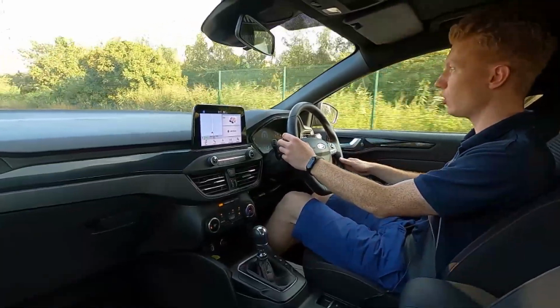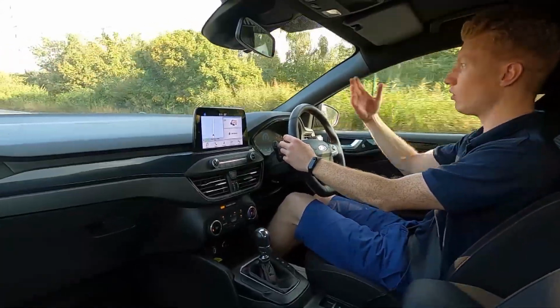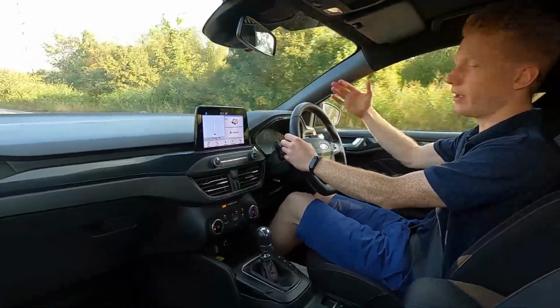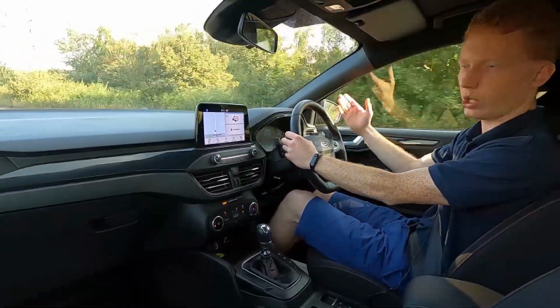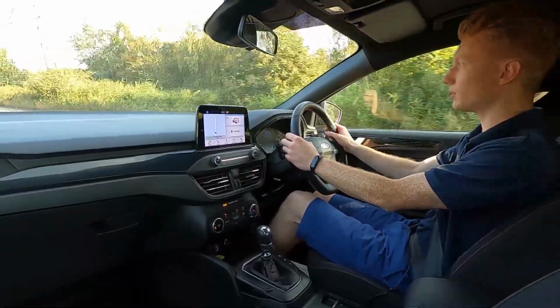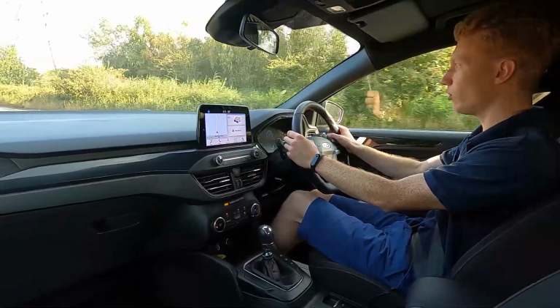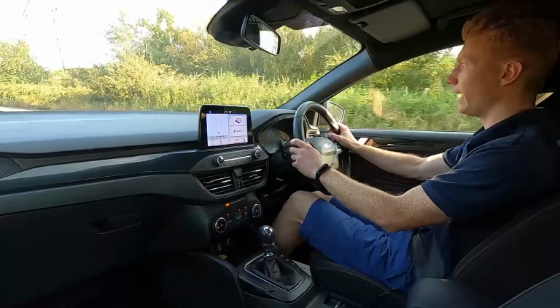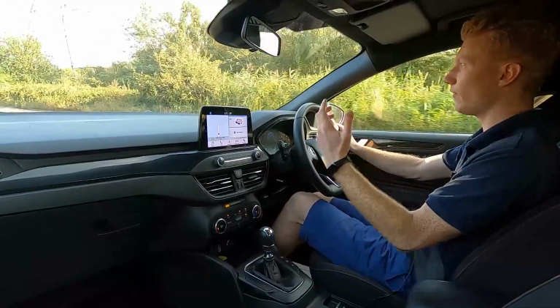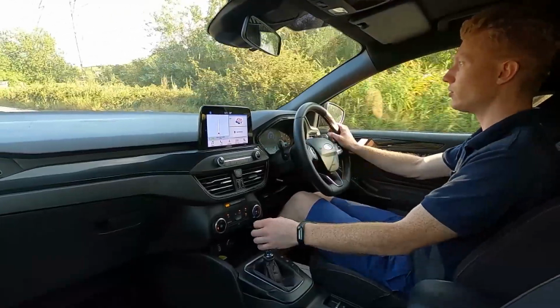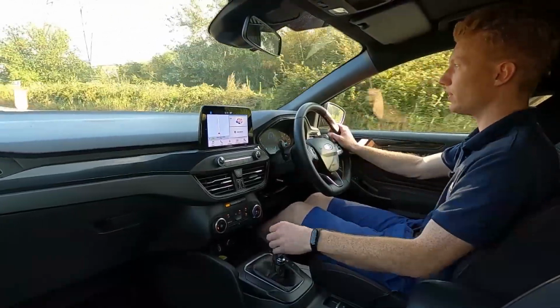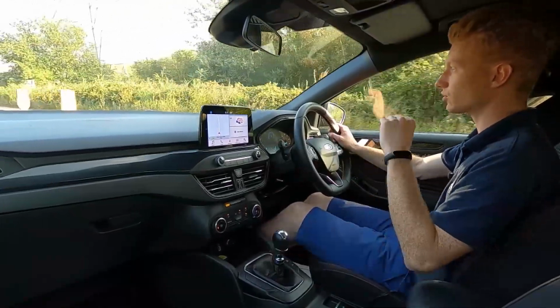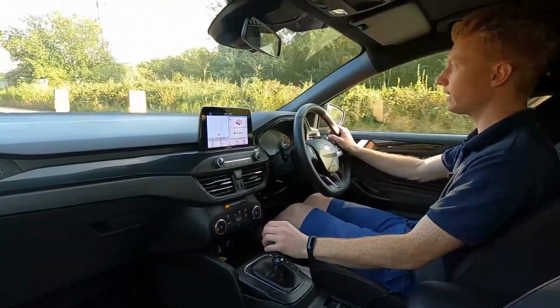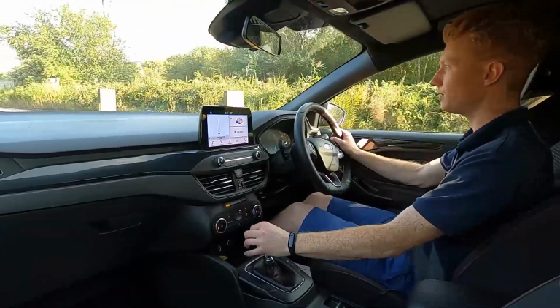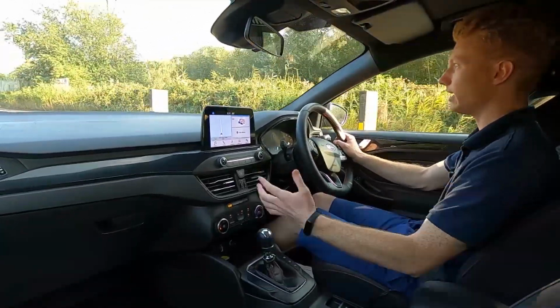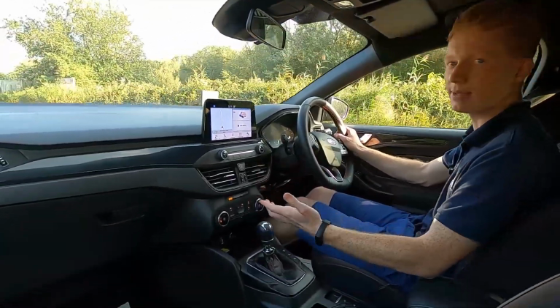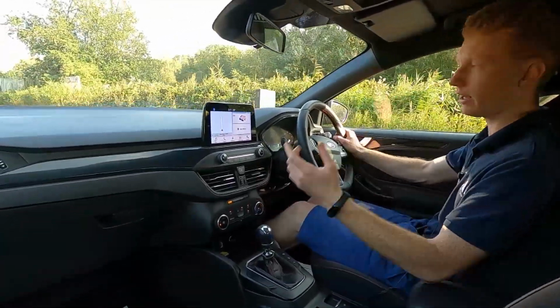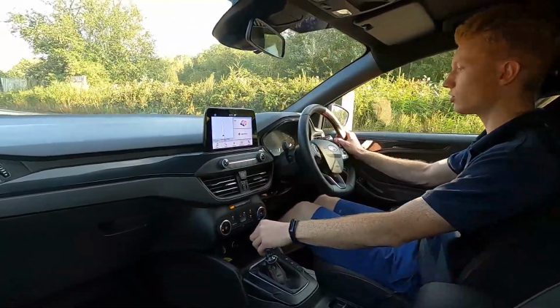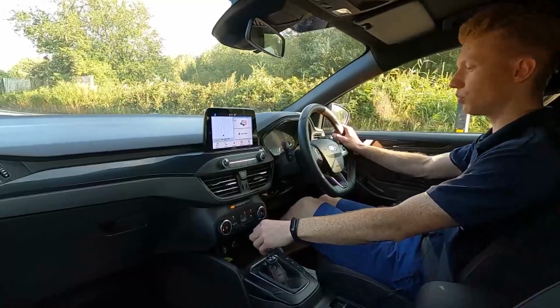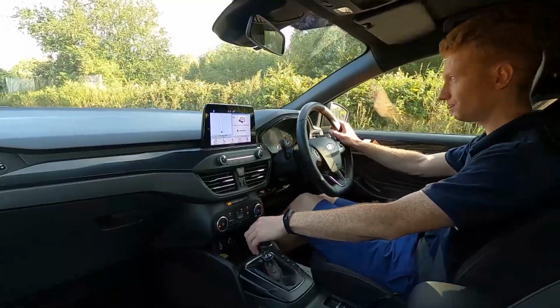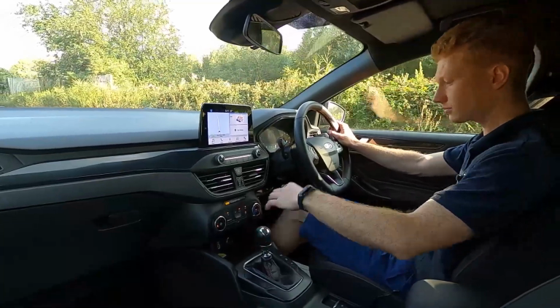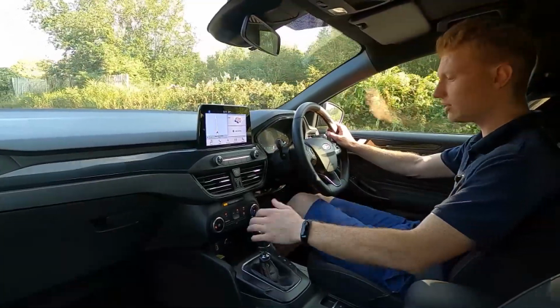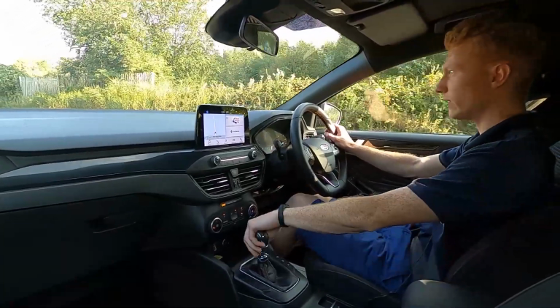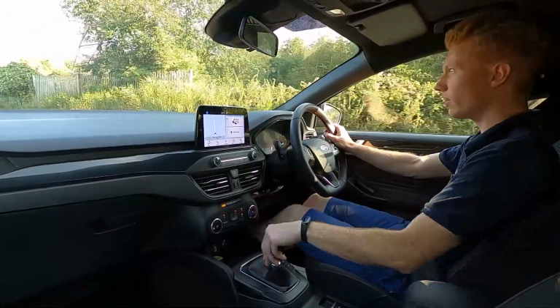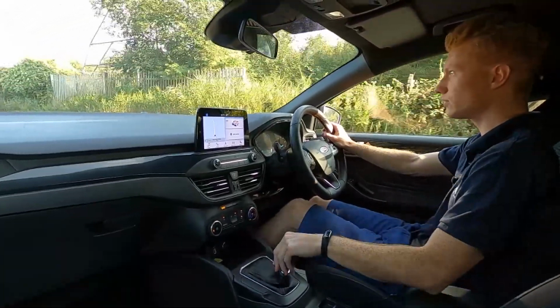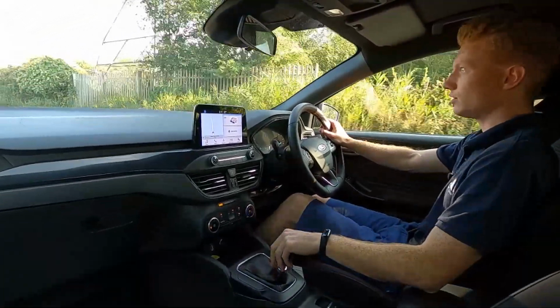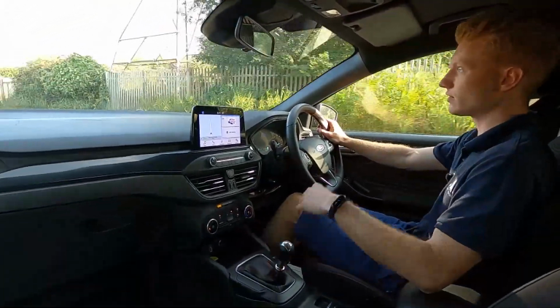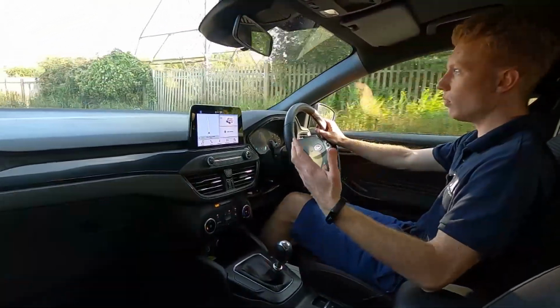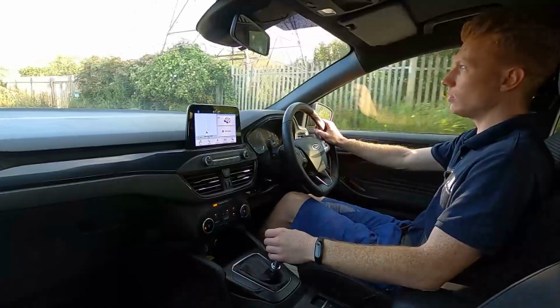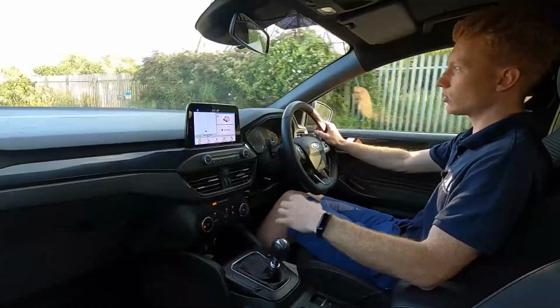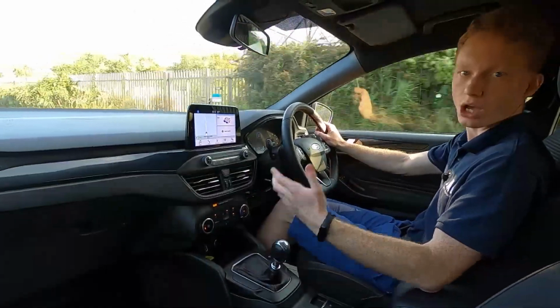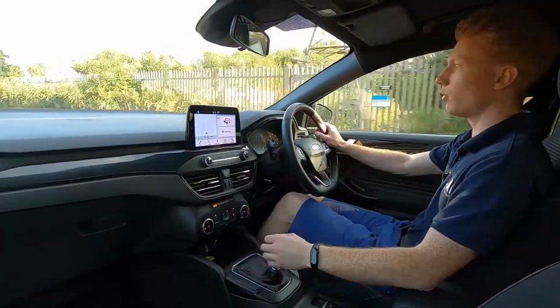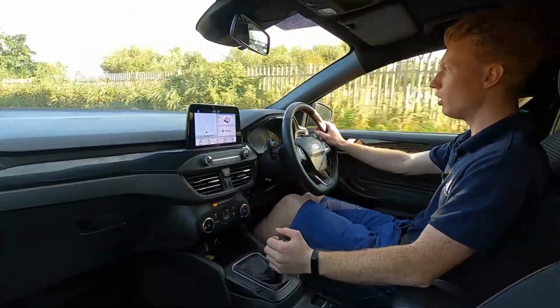There's also Eco Stop-Start for driving around town, which means the engine will shut down whenever you stop at a set of traffic lights, for example, so in the long run it will help you save fuel. For driving on the motorway this car has got lane keeping assist, a speed limiter and cruise control as well. There's also different driving modes: normal, Eco and Sport.